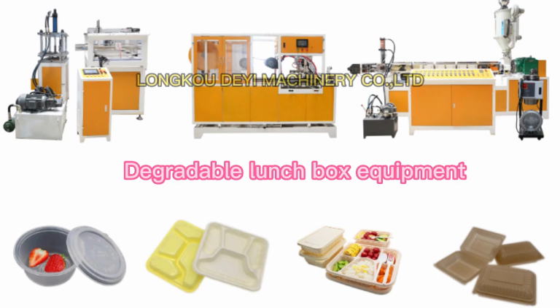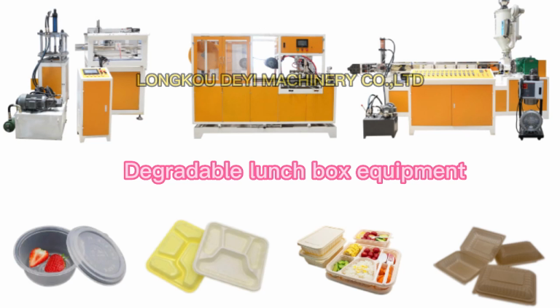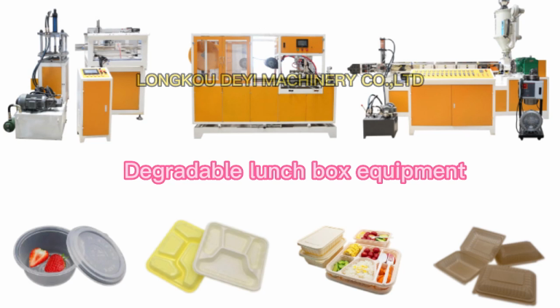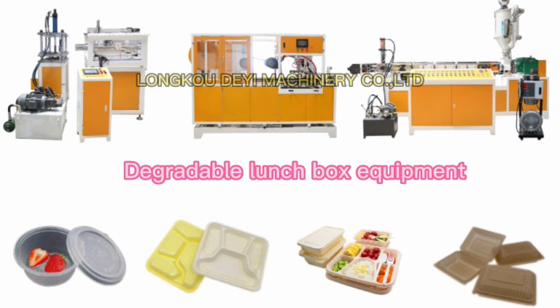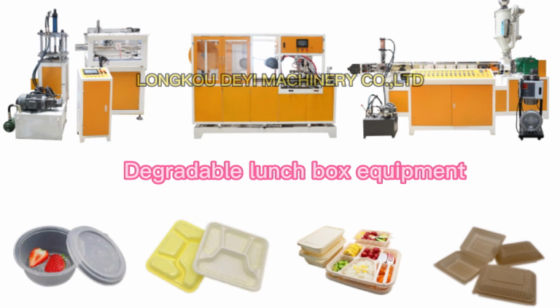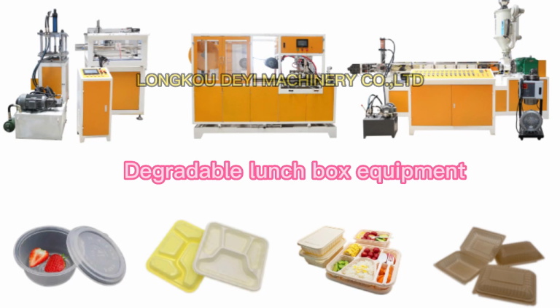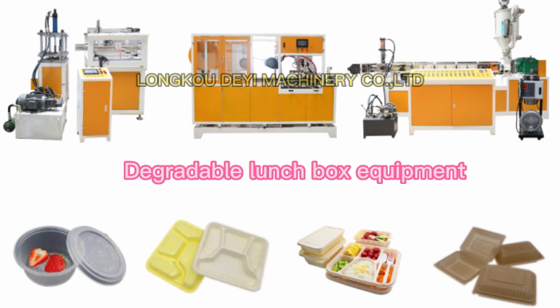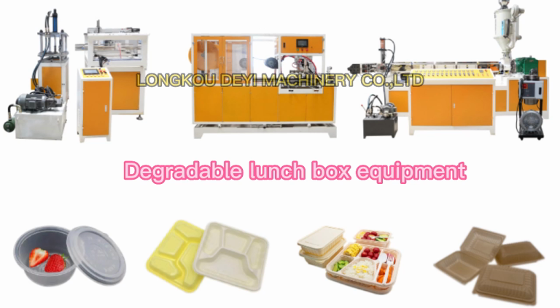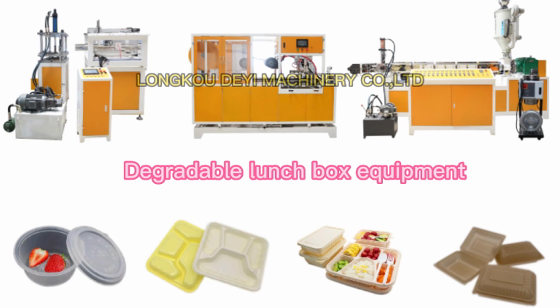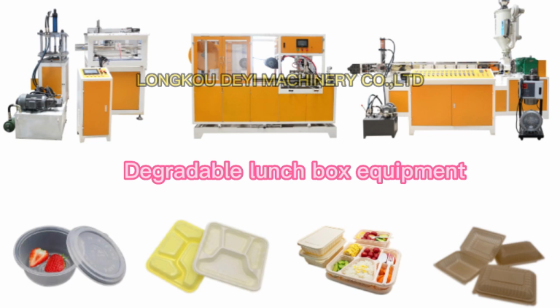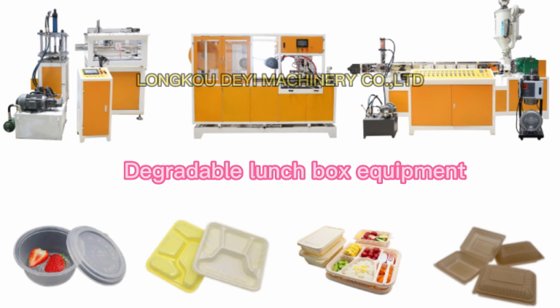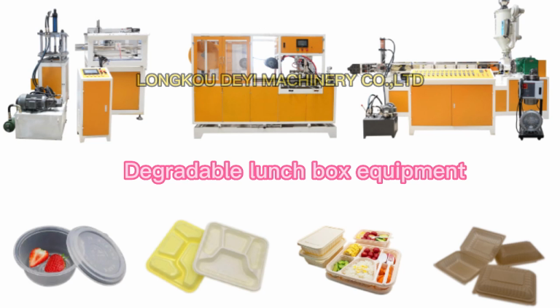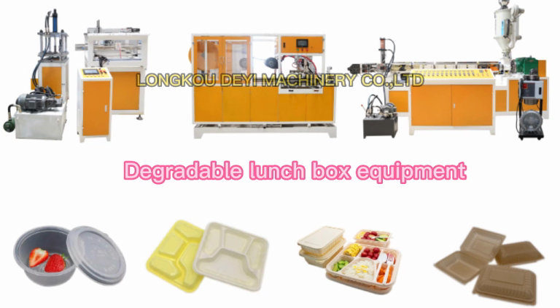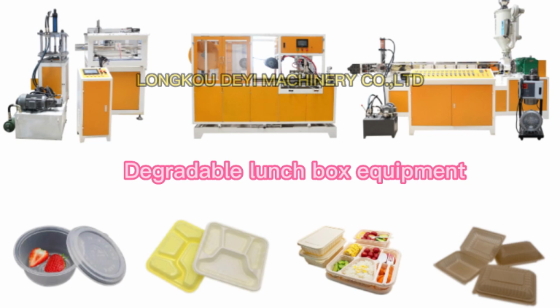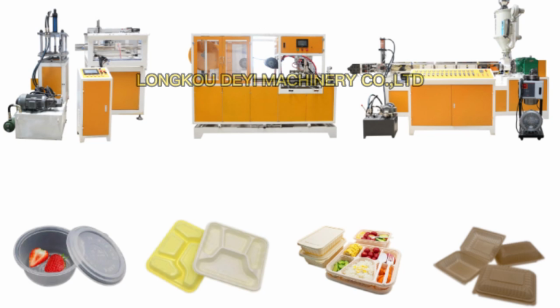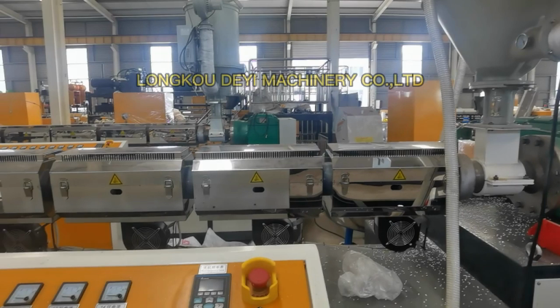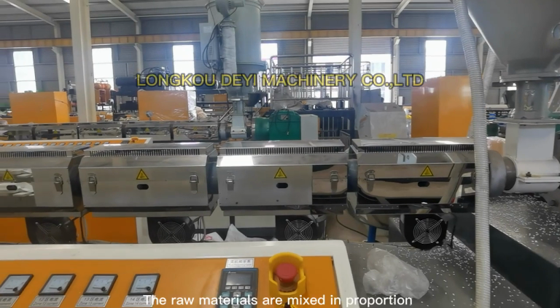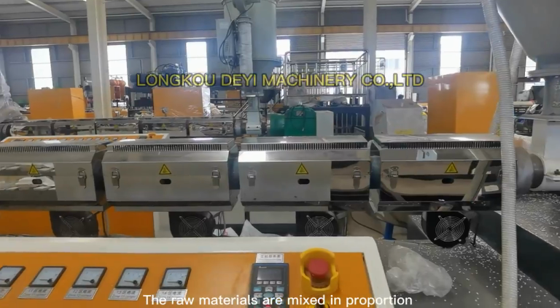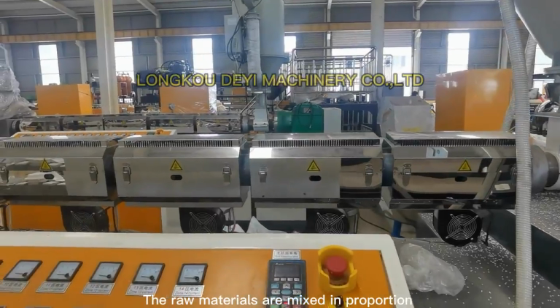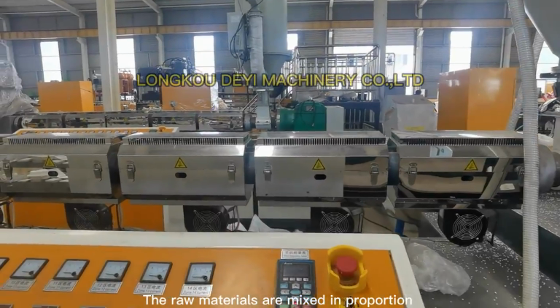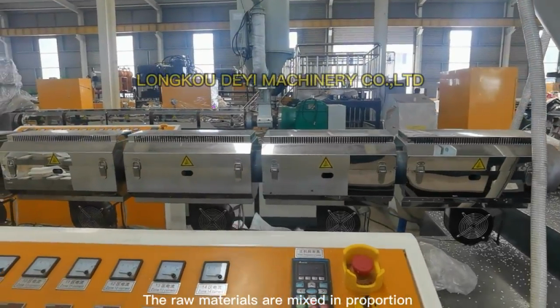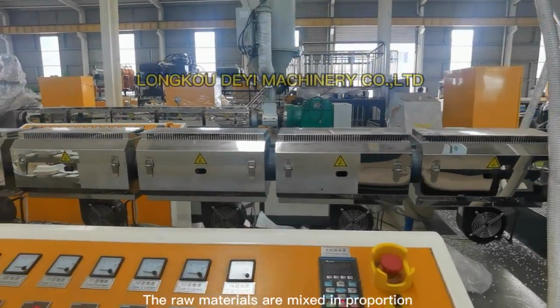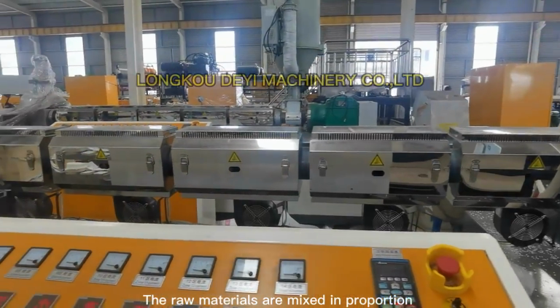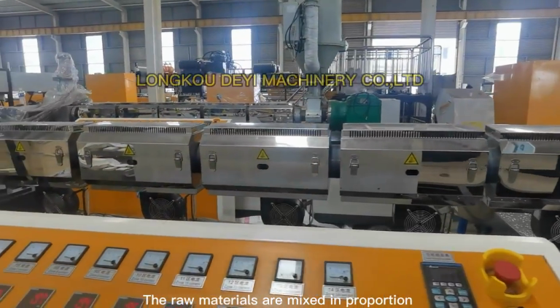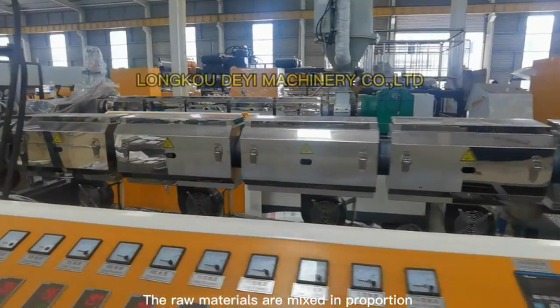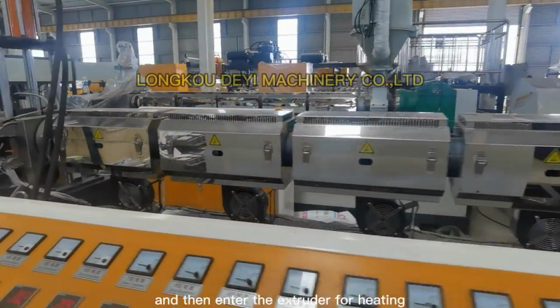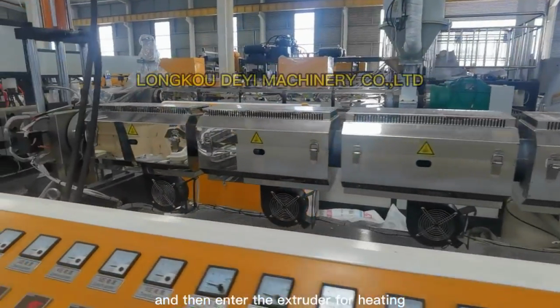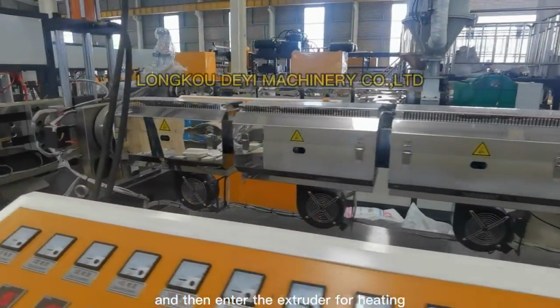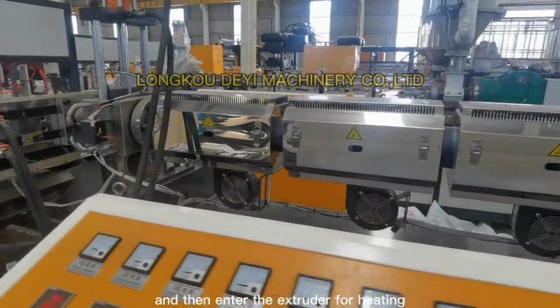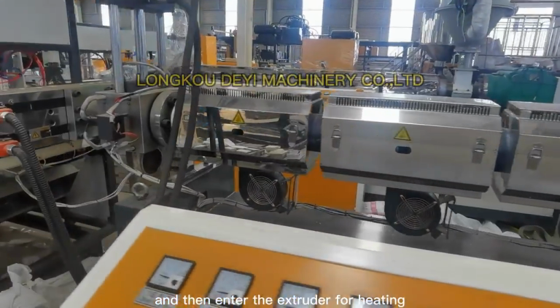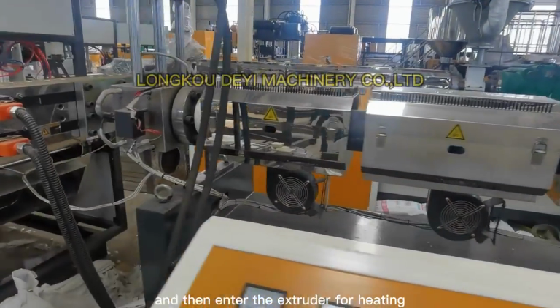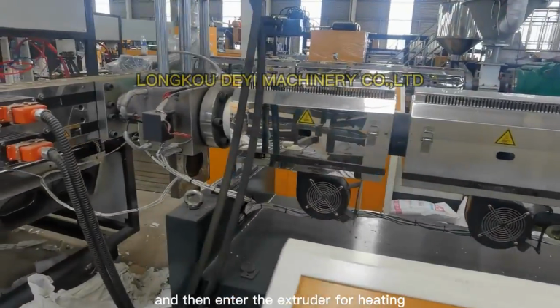Degradable Lunch Box Equipment. The raw materials are mixed in proportion, and then enter the extruder for heating.